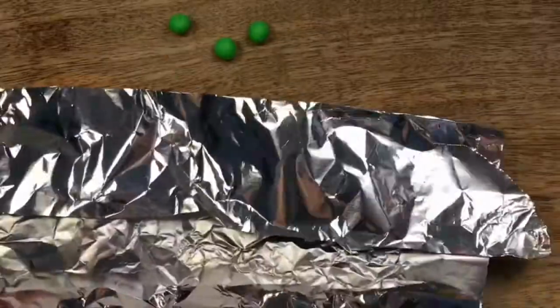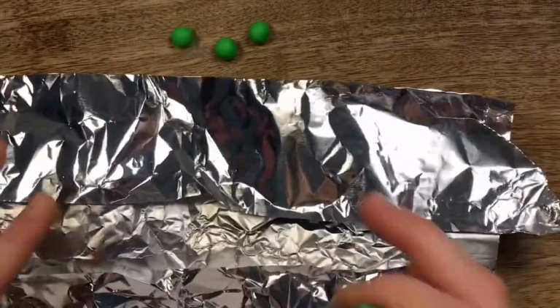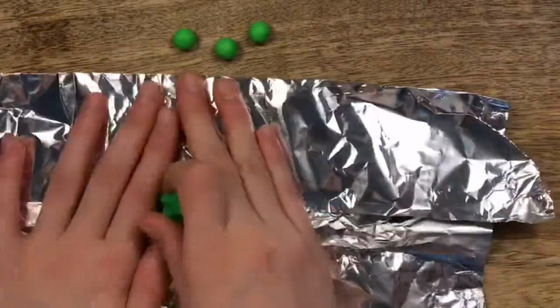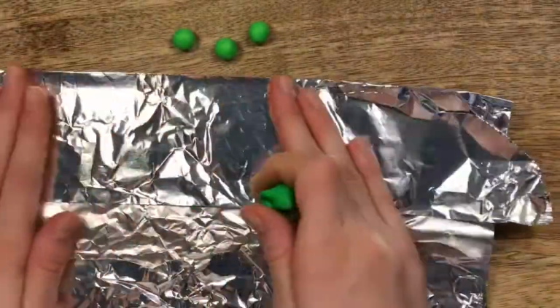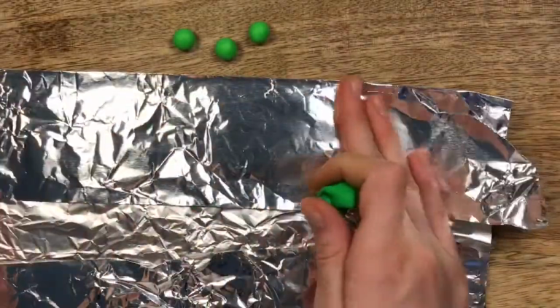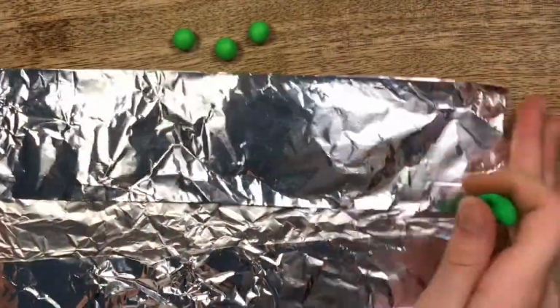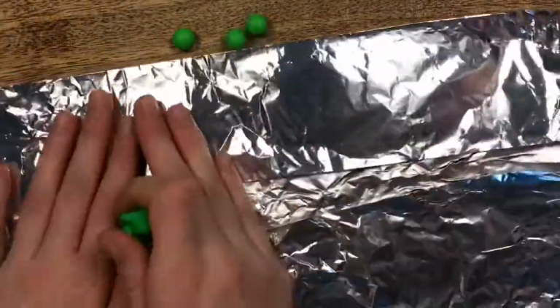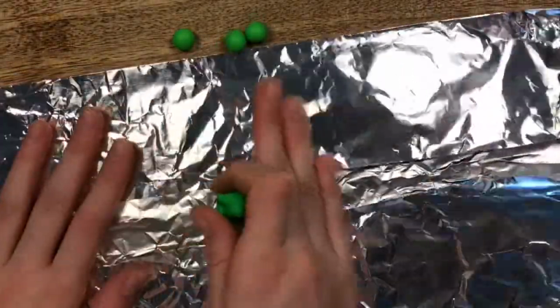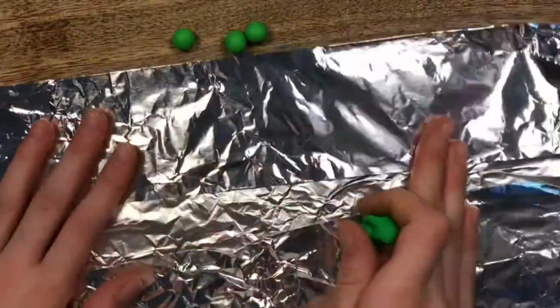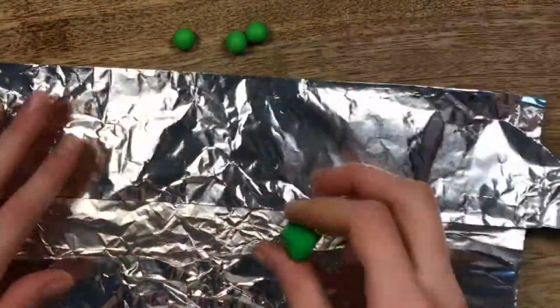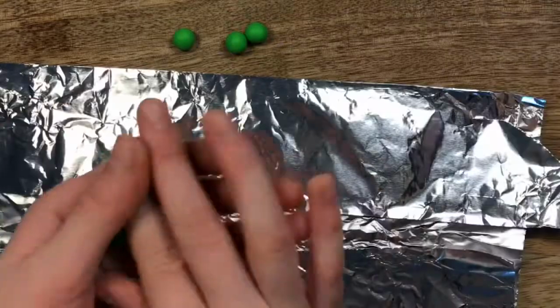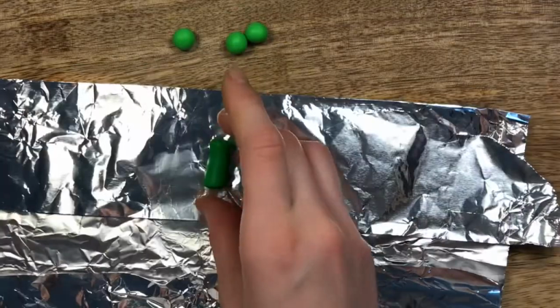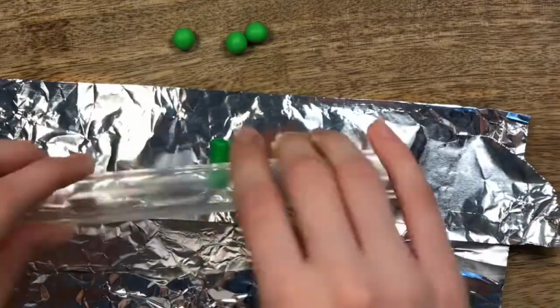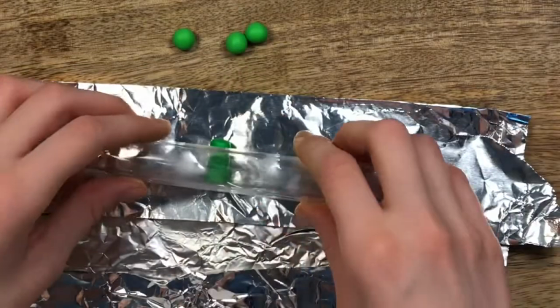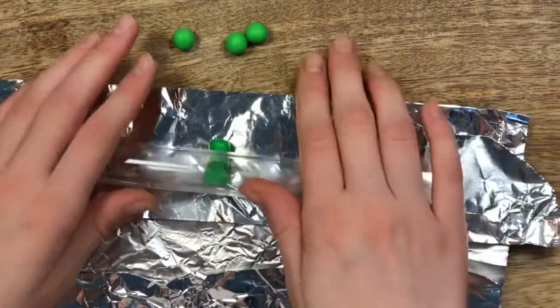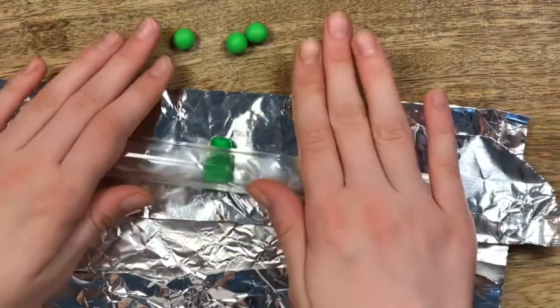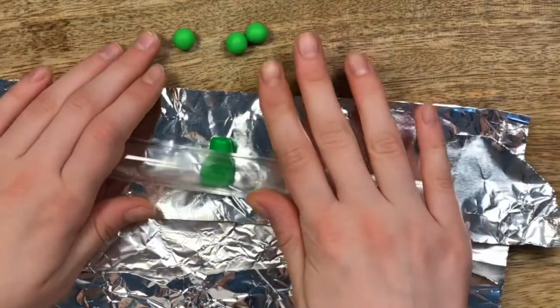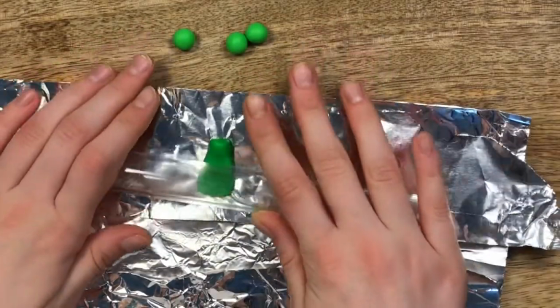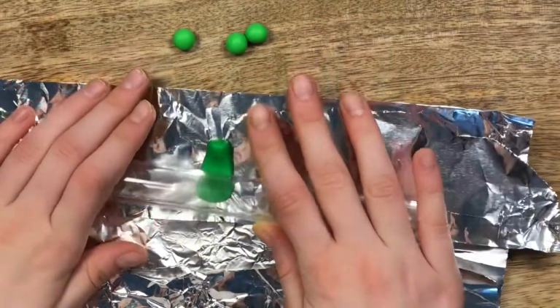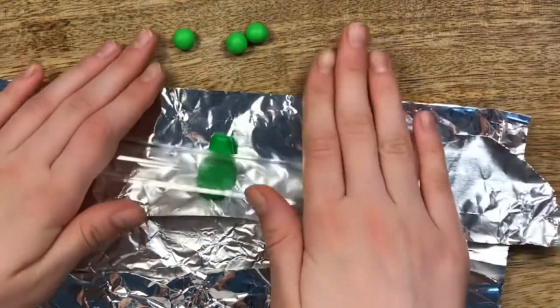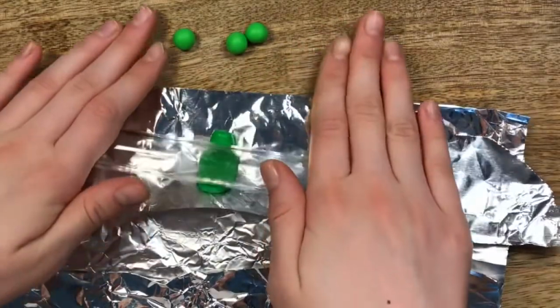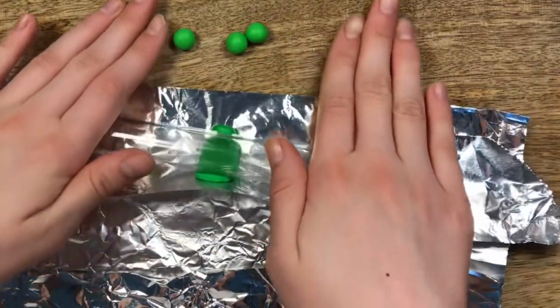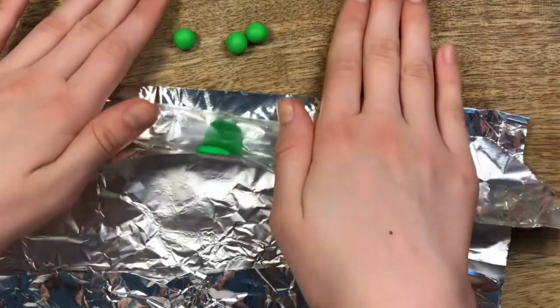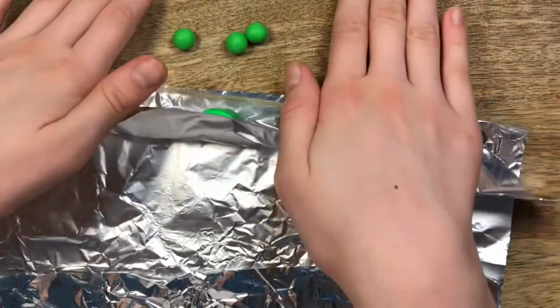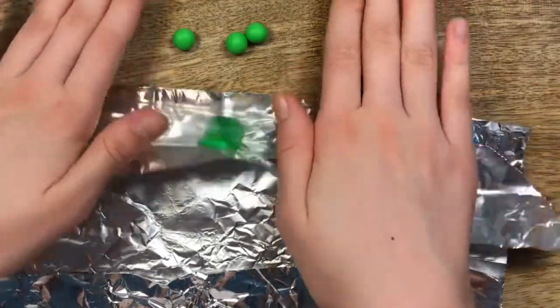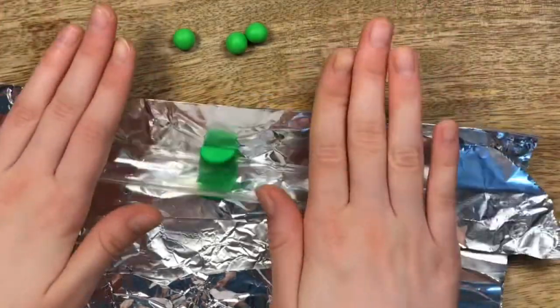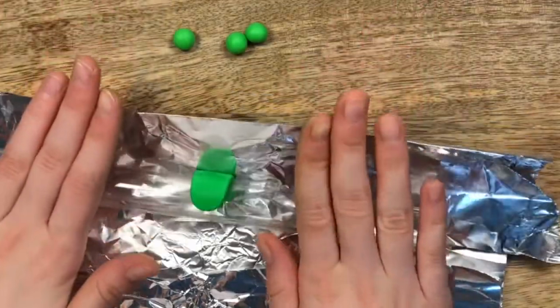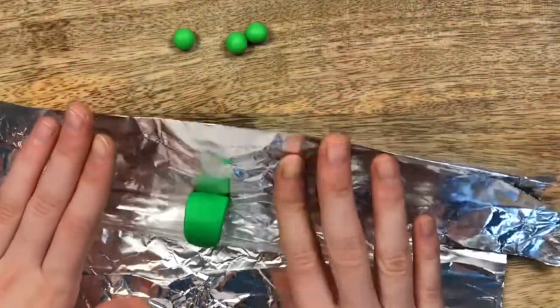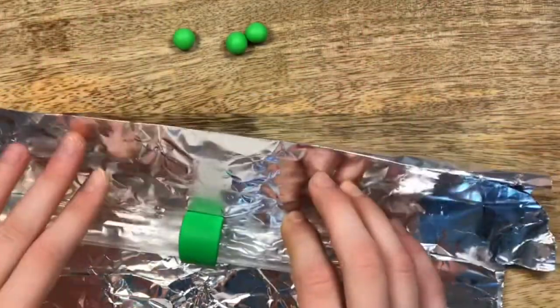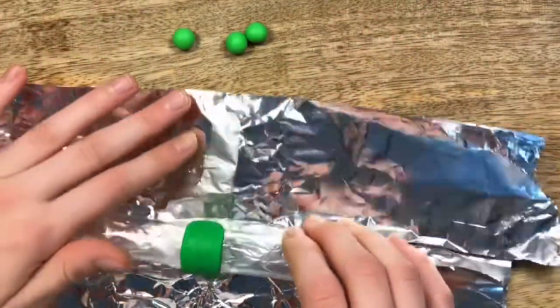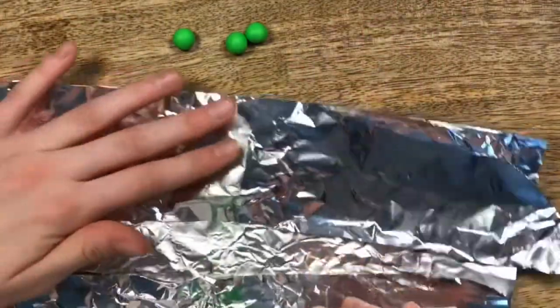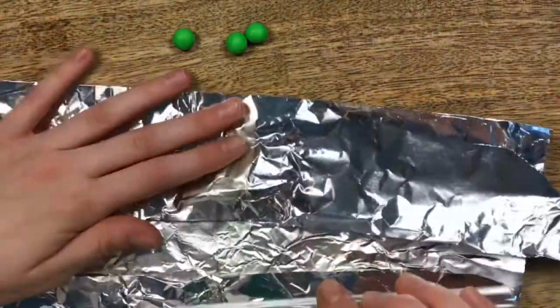I did this part on some tin foil so it wouldn't stick to my surface. I took some of the dark green polymer clay and rolled it out. I'm going to be using this for the pea pod.